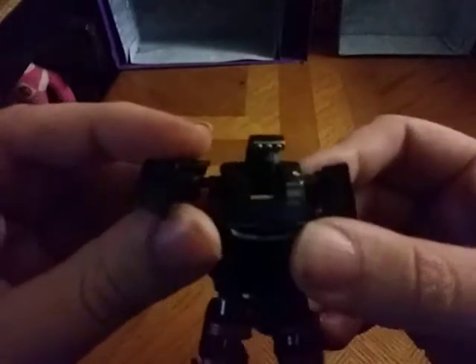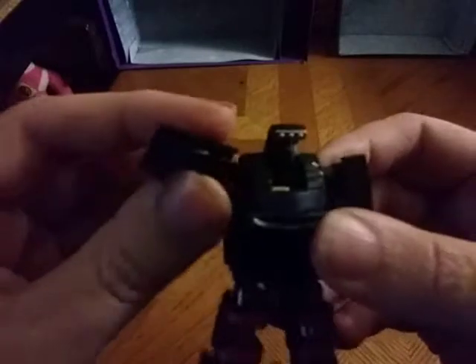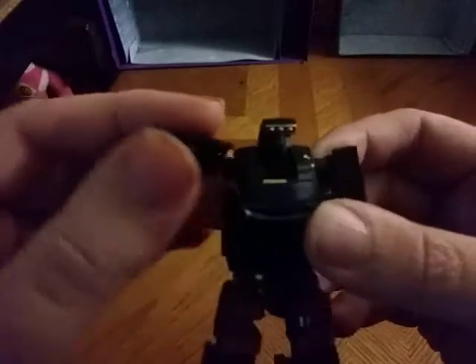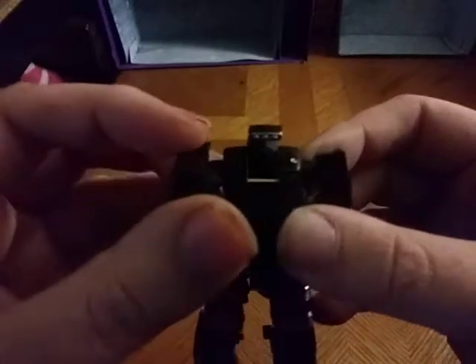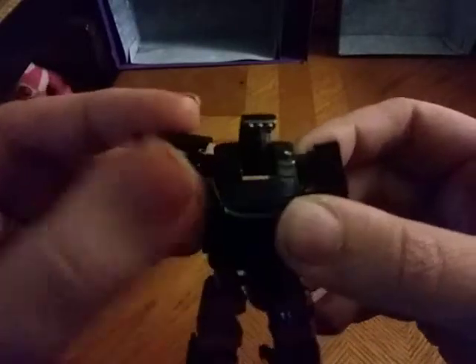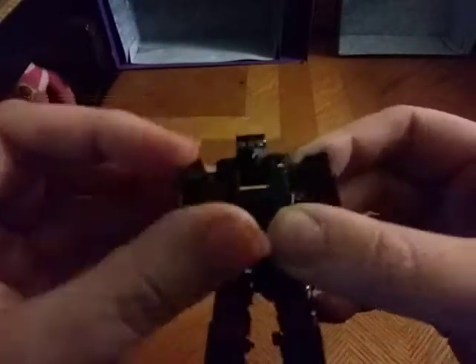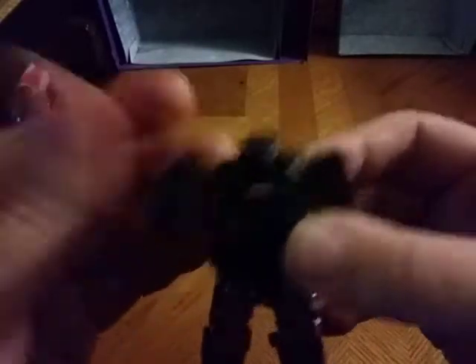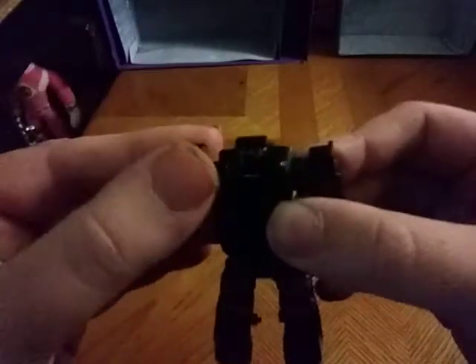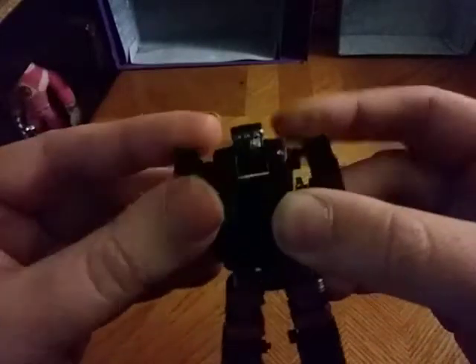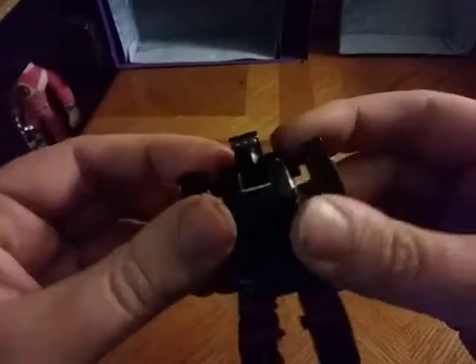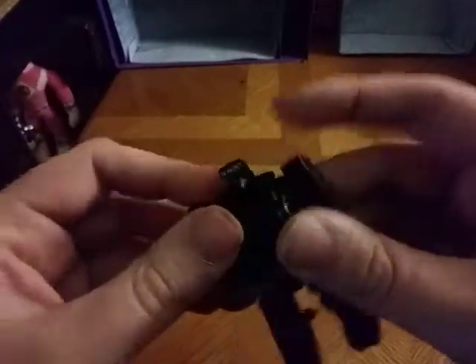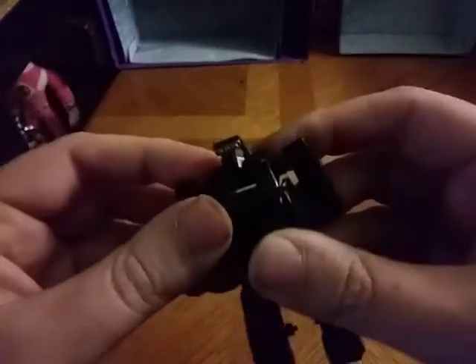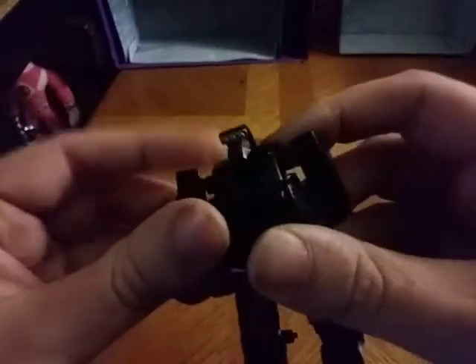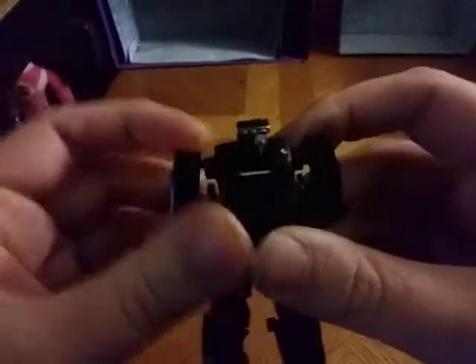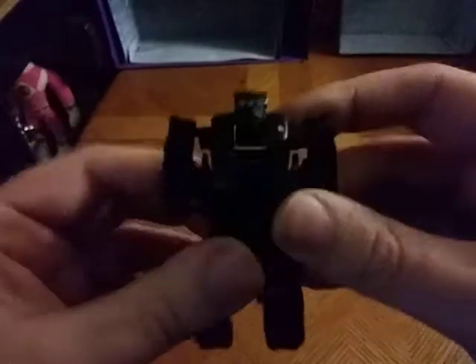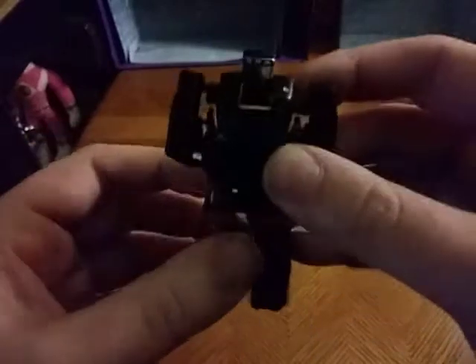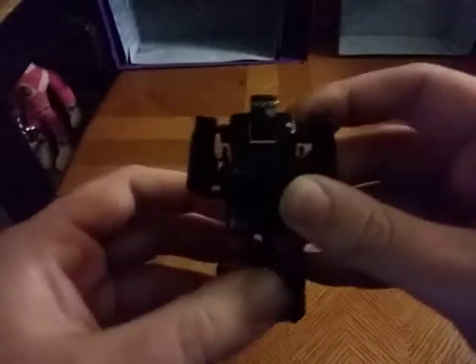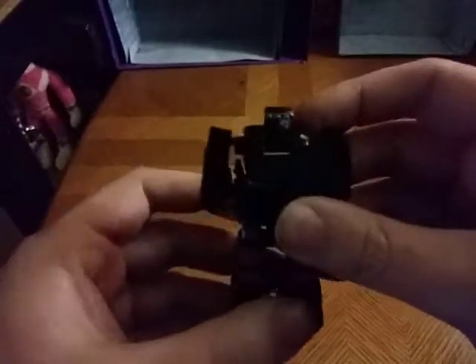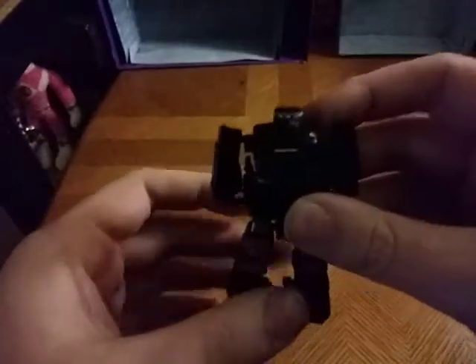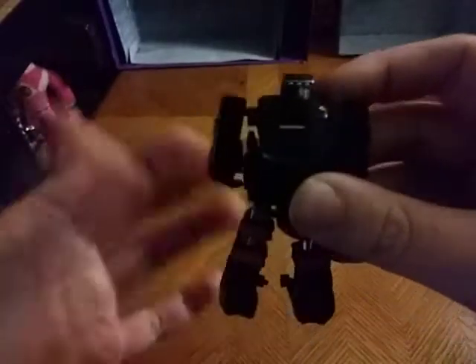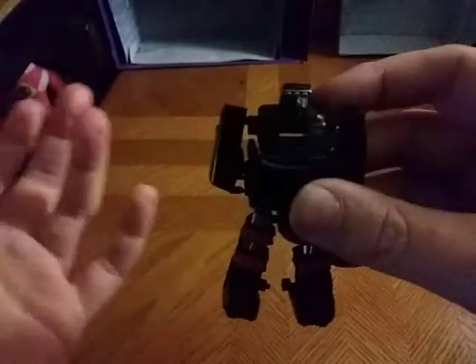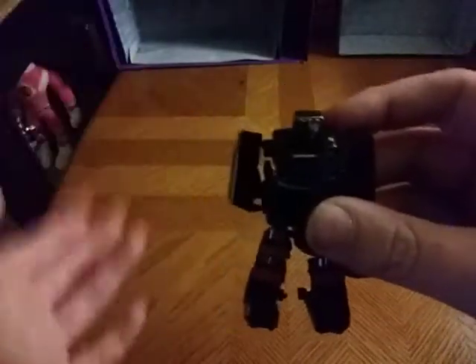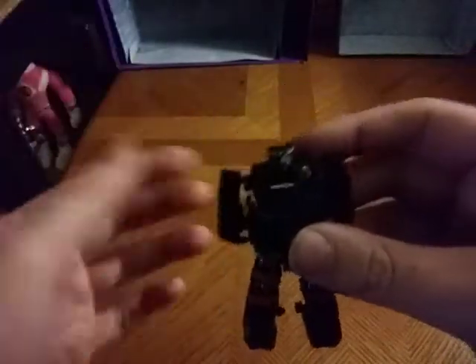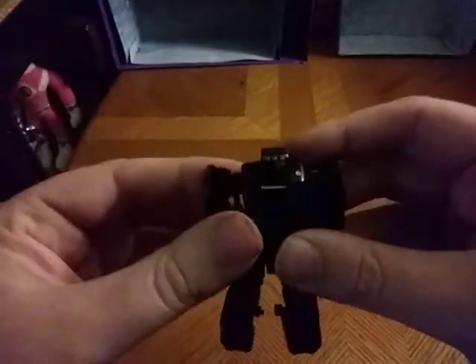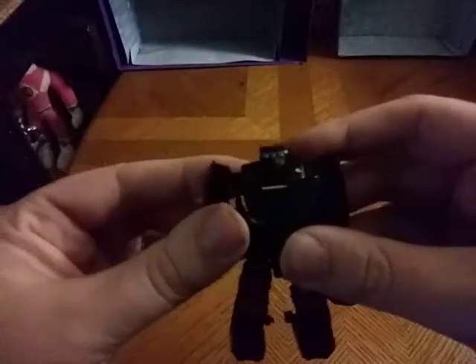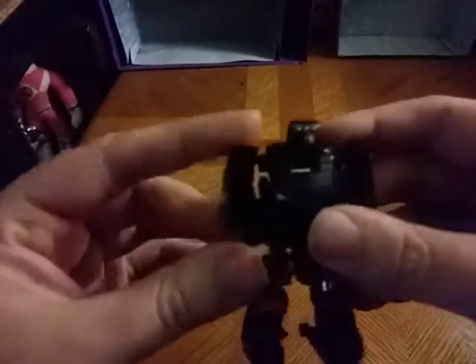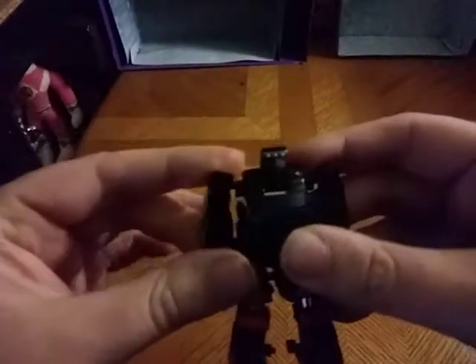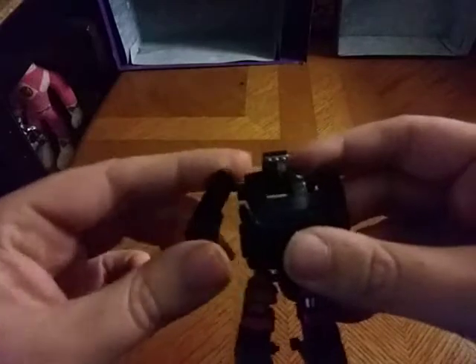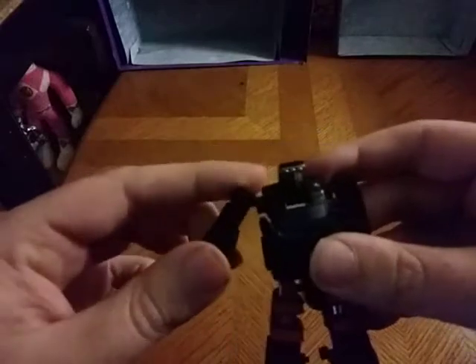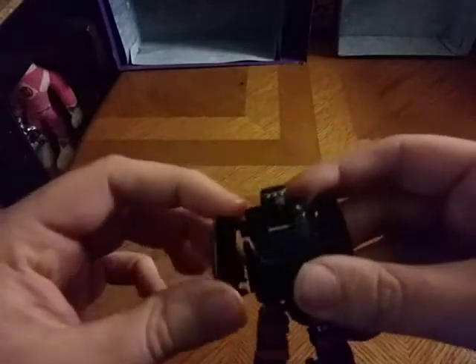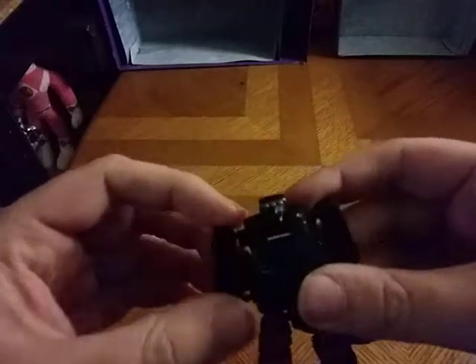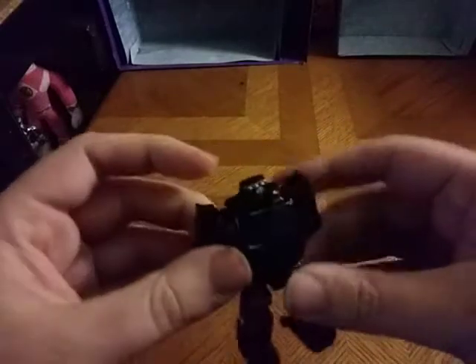He can go punch you — punch, punch. He doesn't have his gun, which is a shame. But otherwise he'll make a good figure in my collection. I think he's adorable.